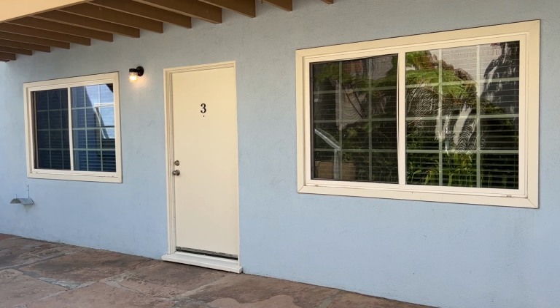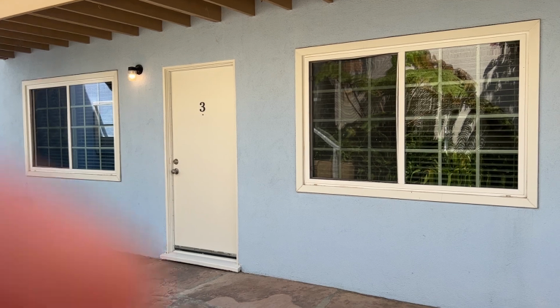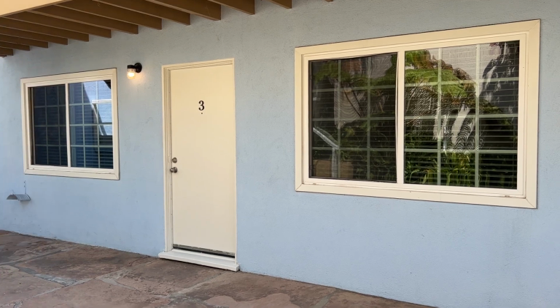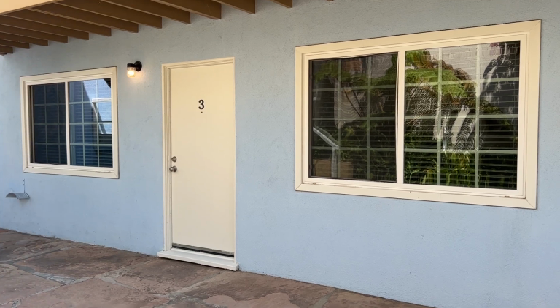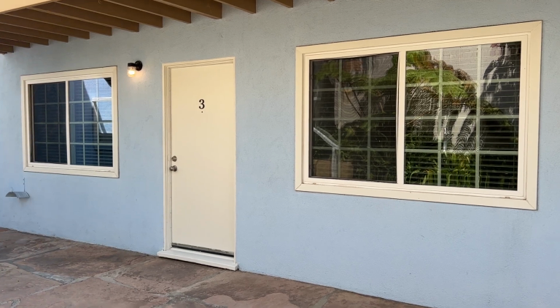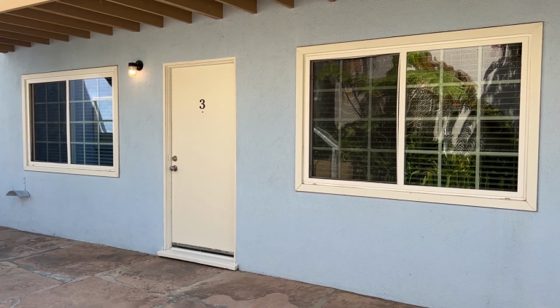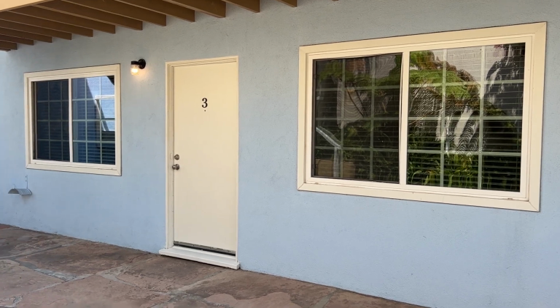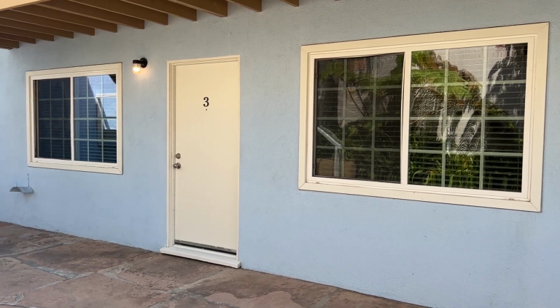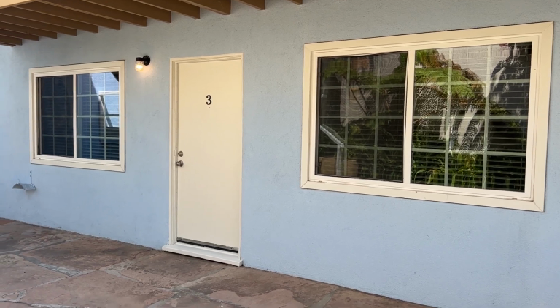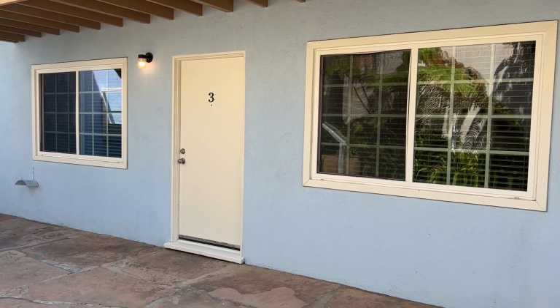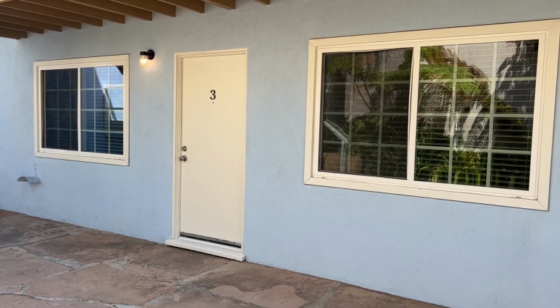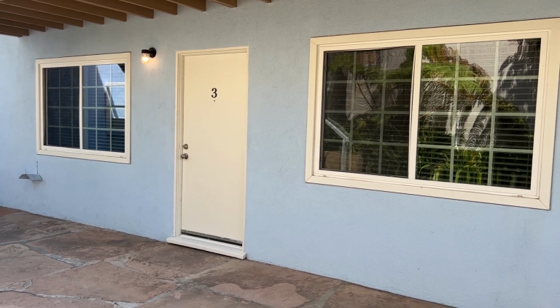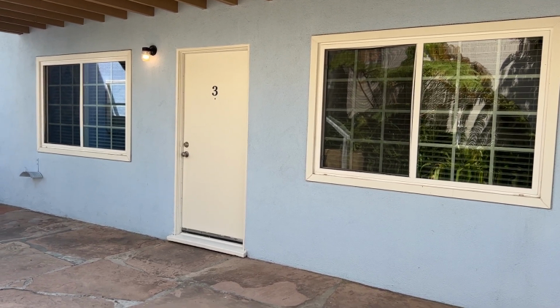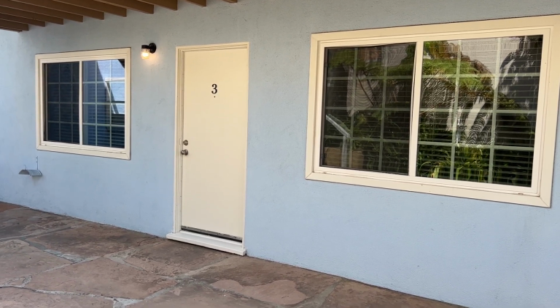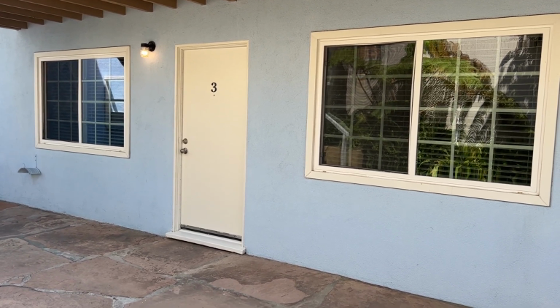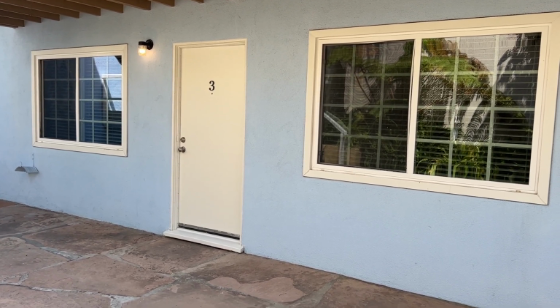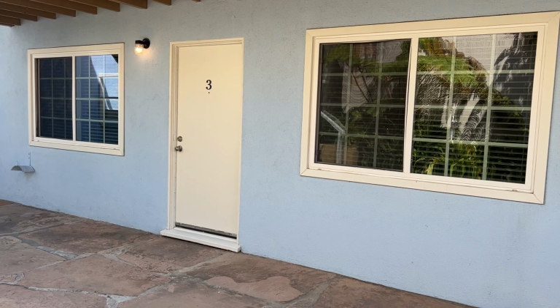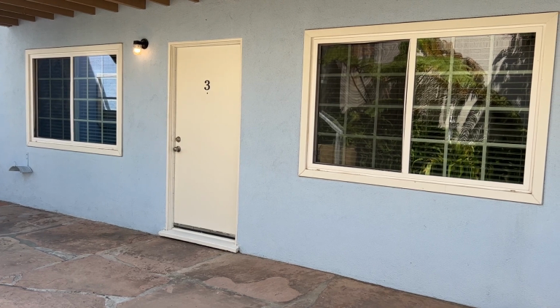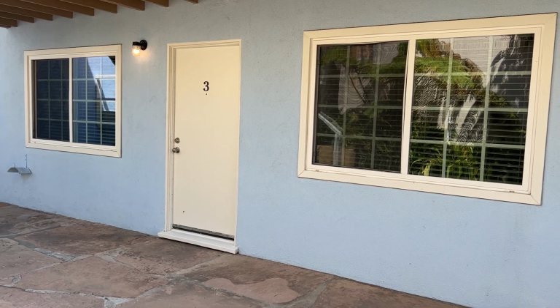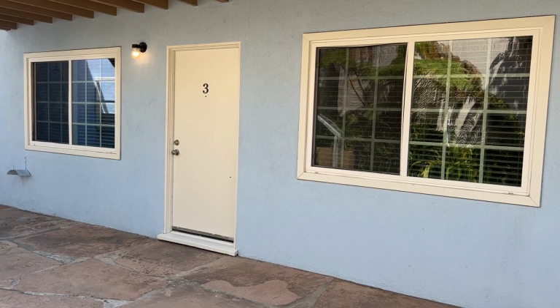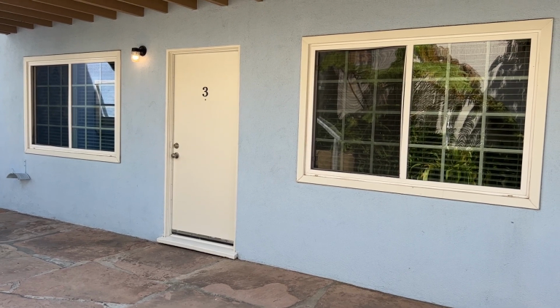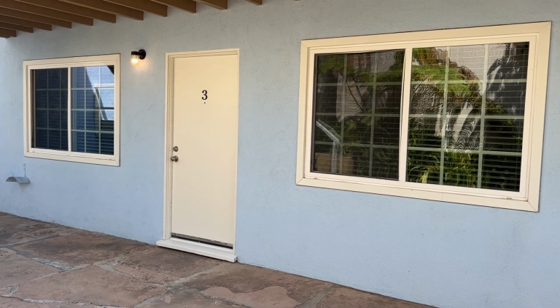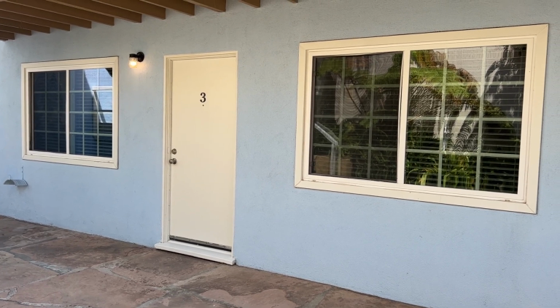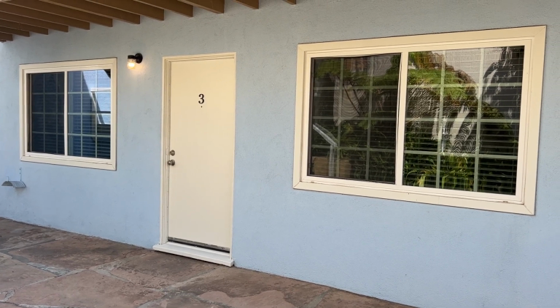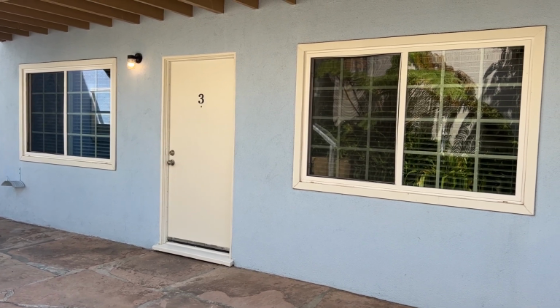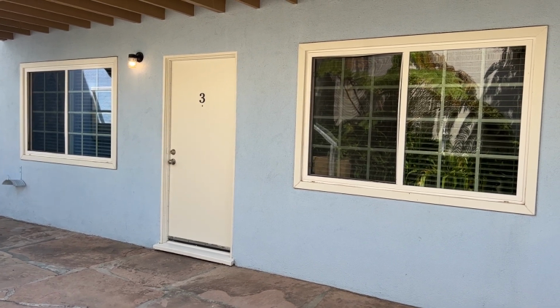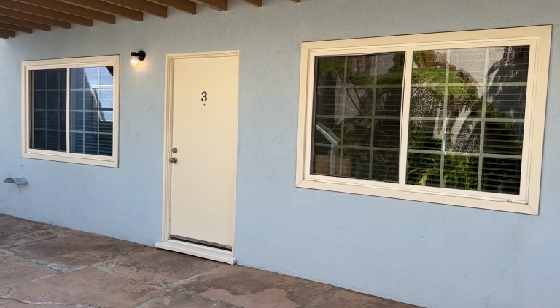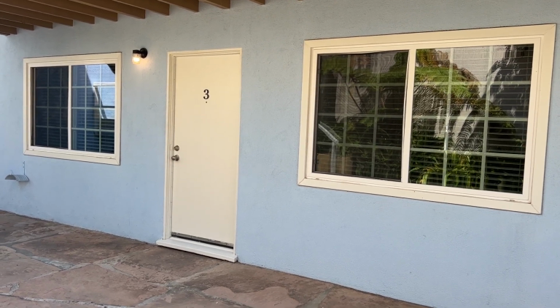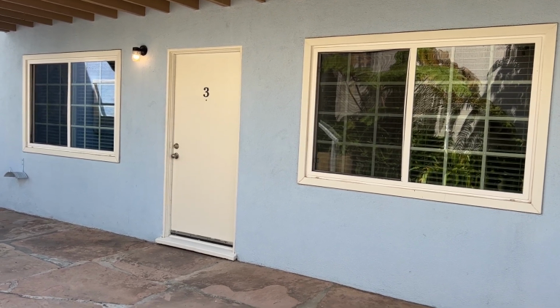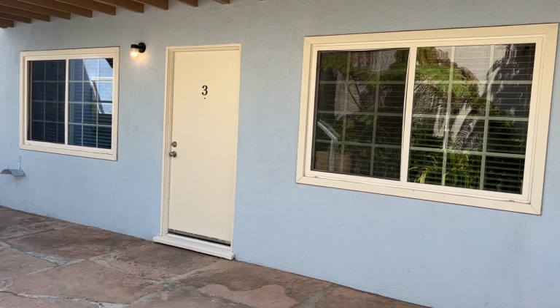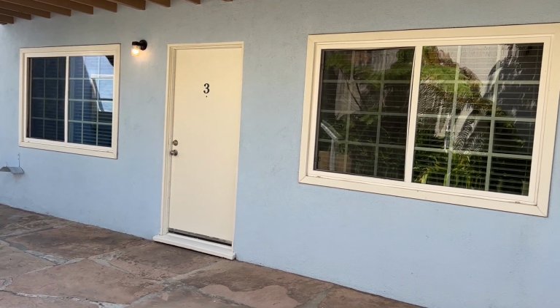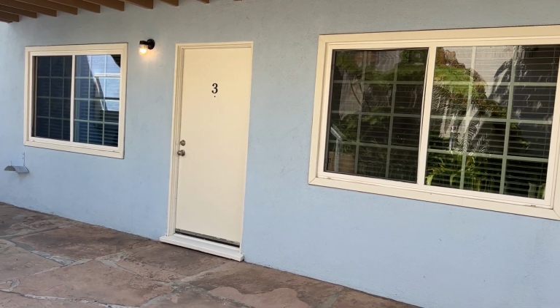Hello everyone, this is Daniel here with TruDoor, here to present to you today 510 Glenneyre Street, Unit 3, here in the beautiful city of Laguna Beach.